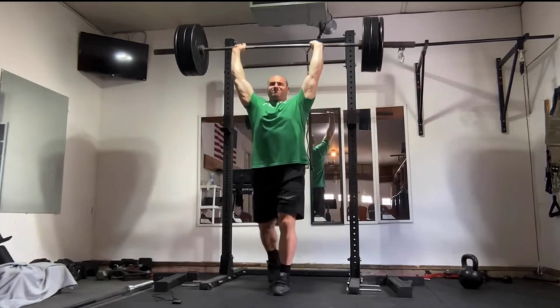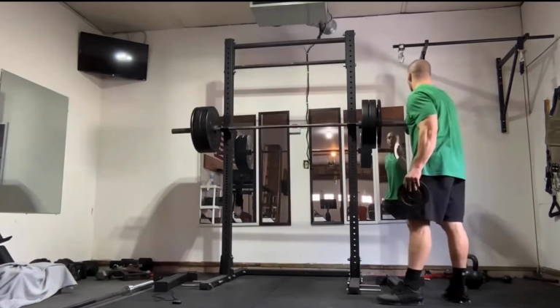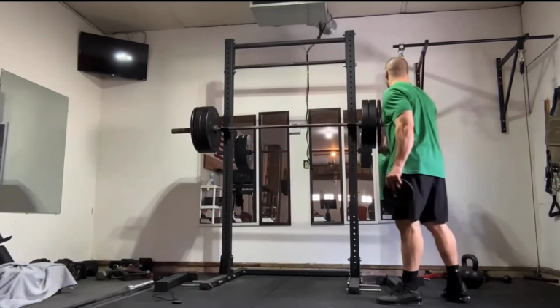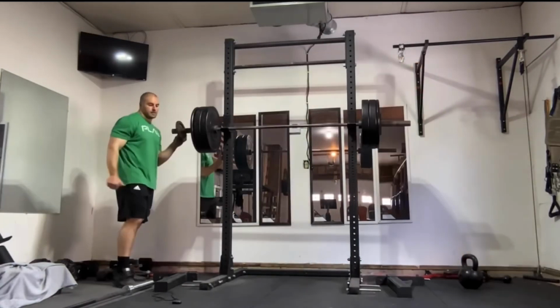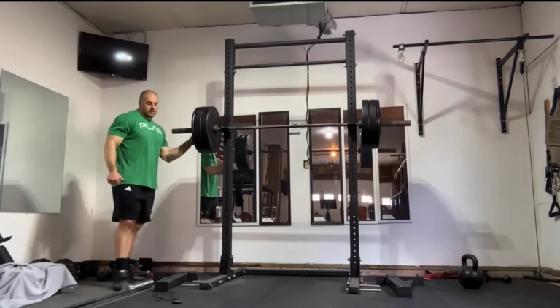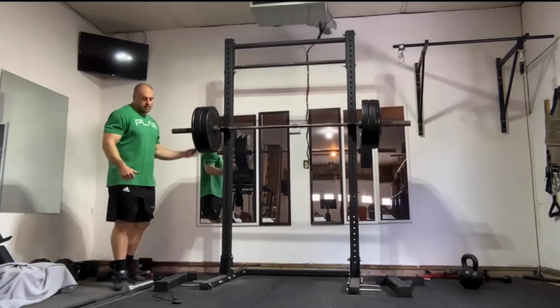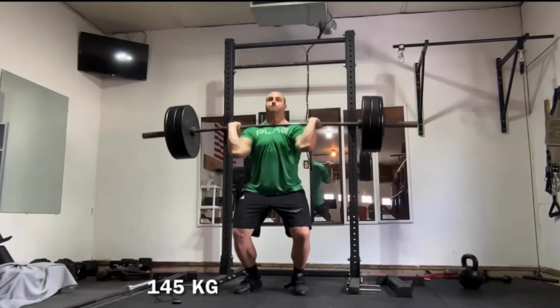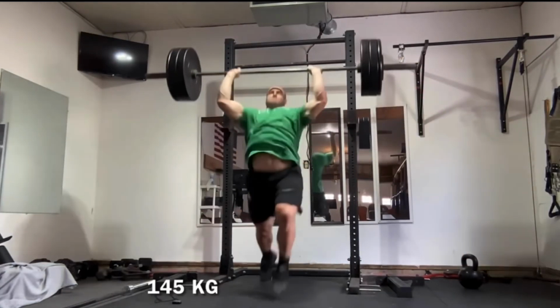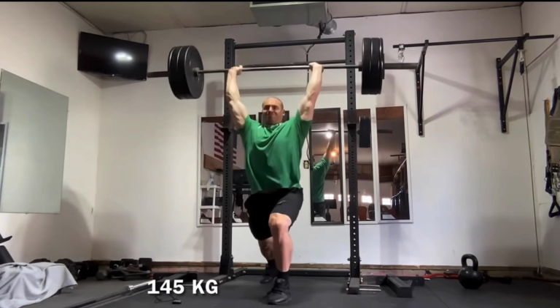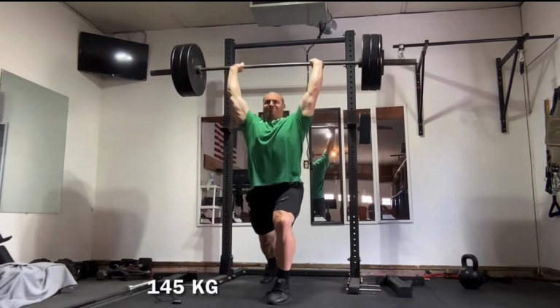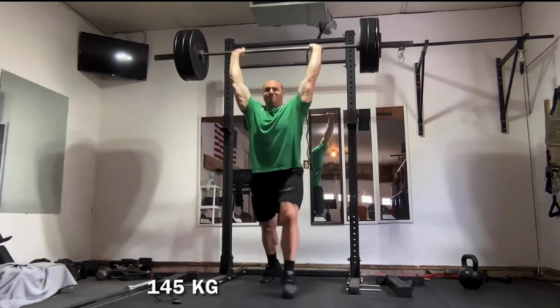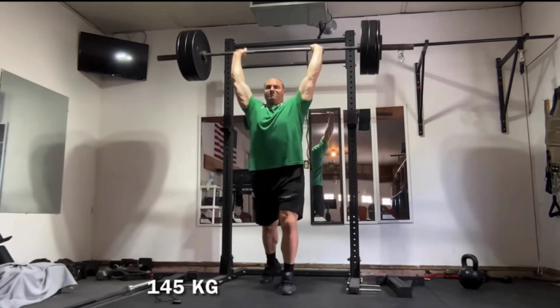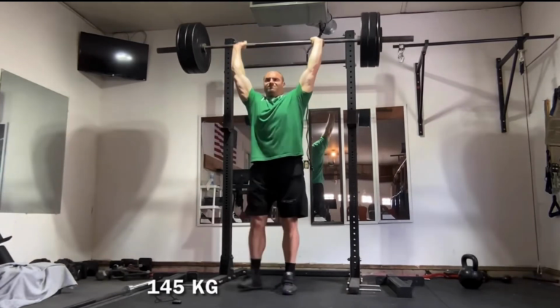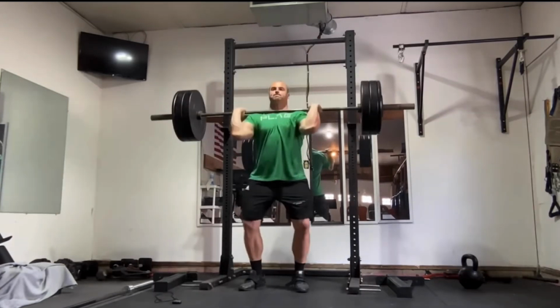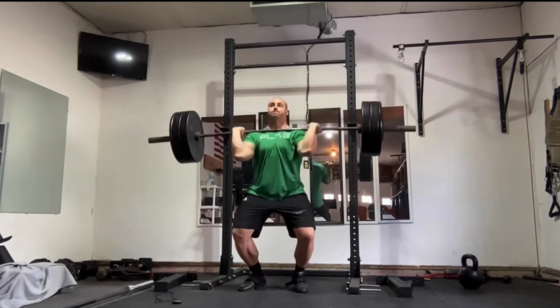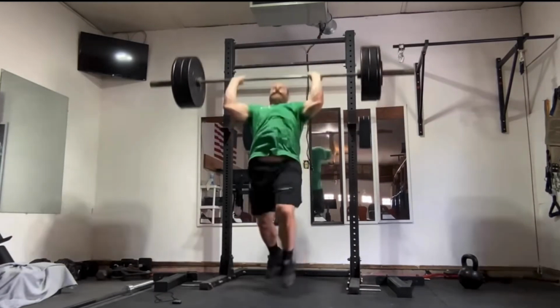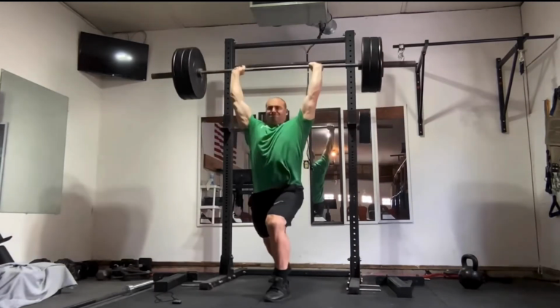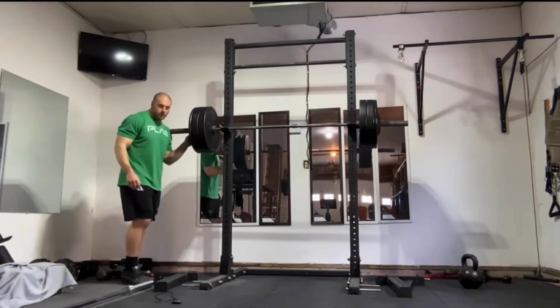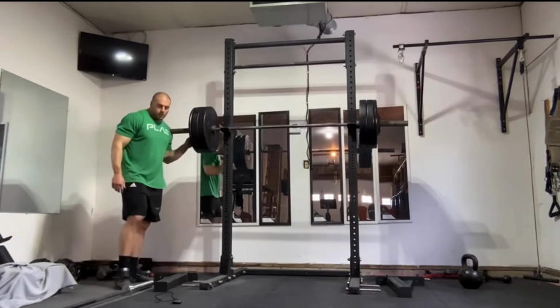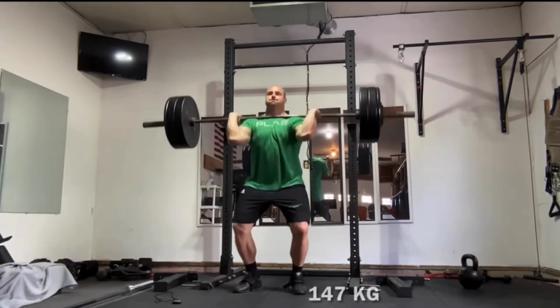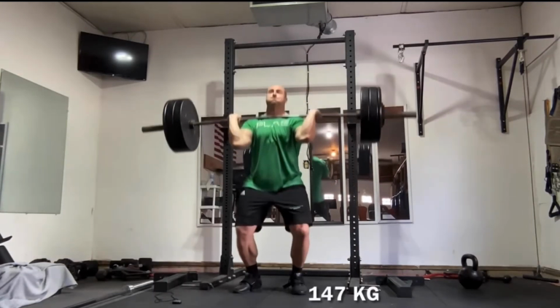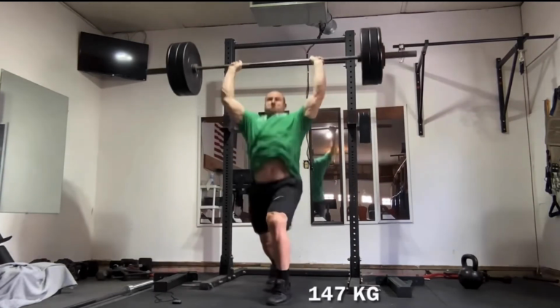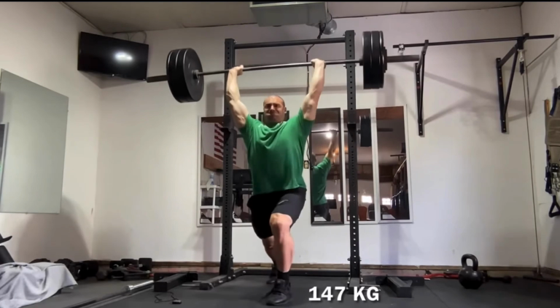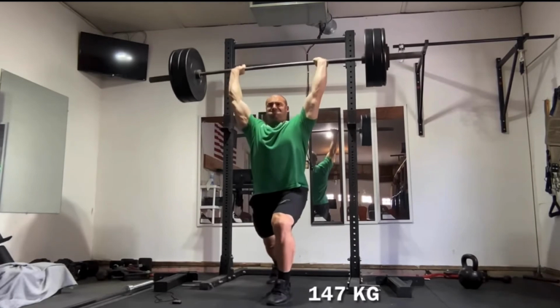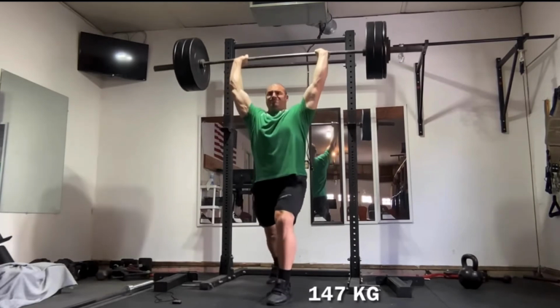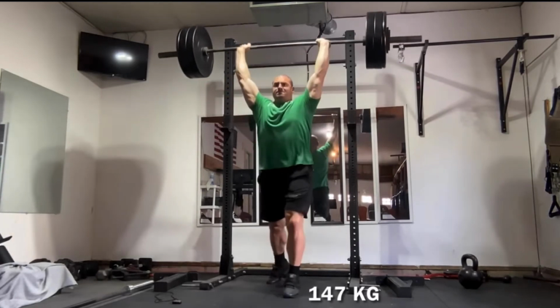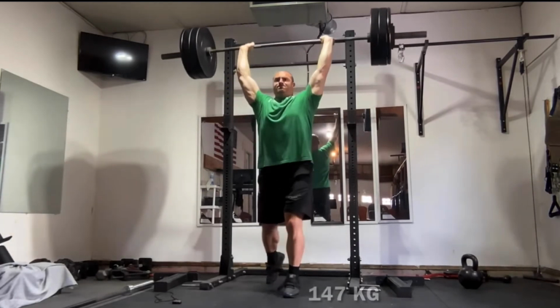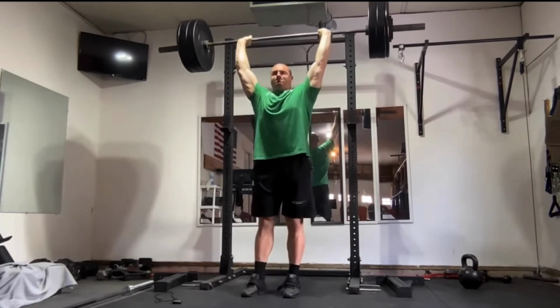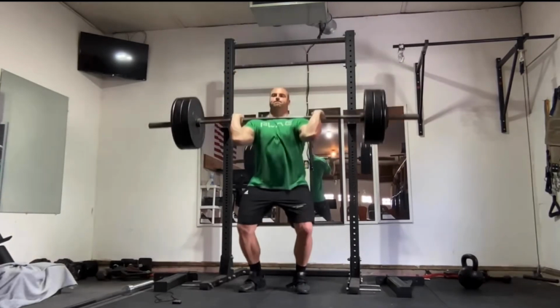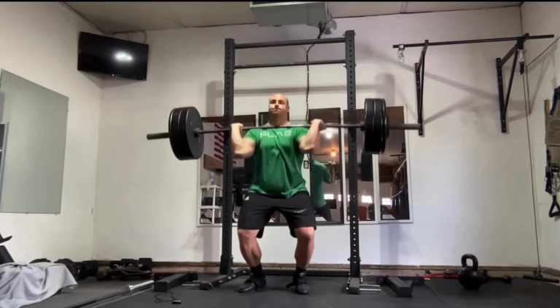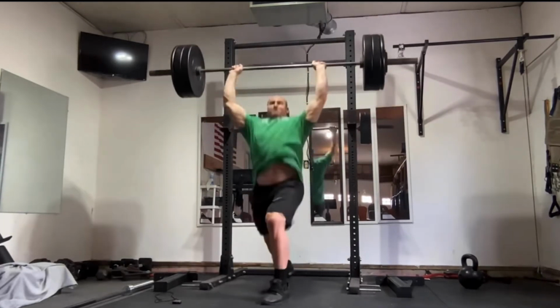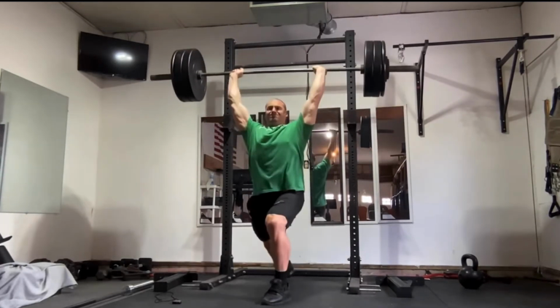If you're feeling good, you could take less time between sets — like 45 to 50 seconds — or add a little bit of weight from set to set. So it's not like you're doing a set of five where you have to finish the whole set before you can make adjustments.